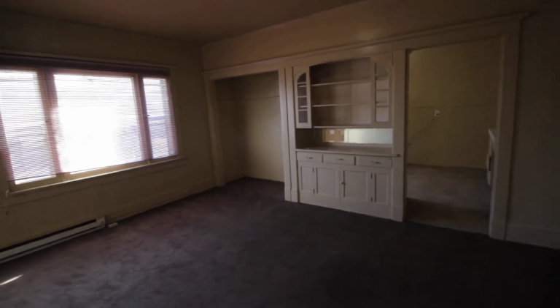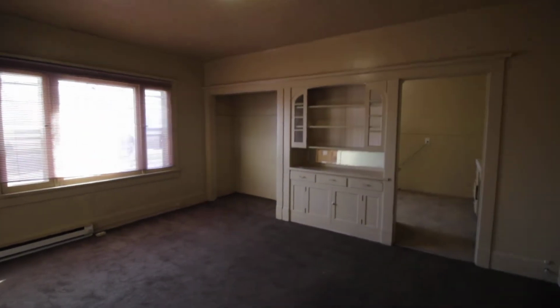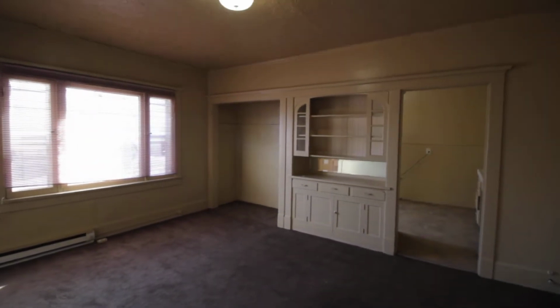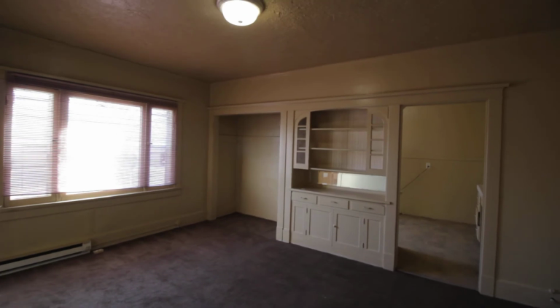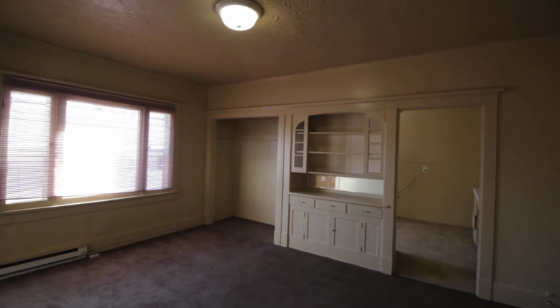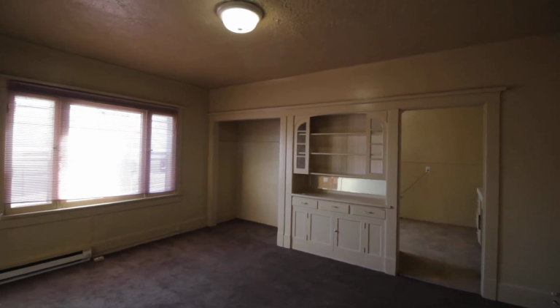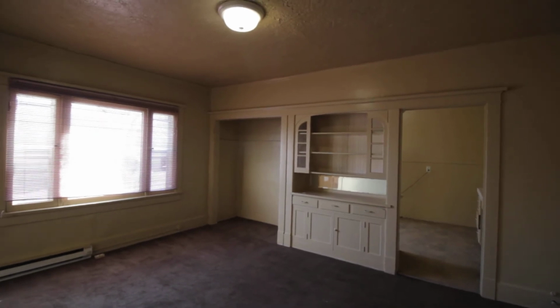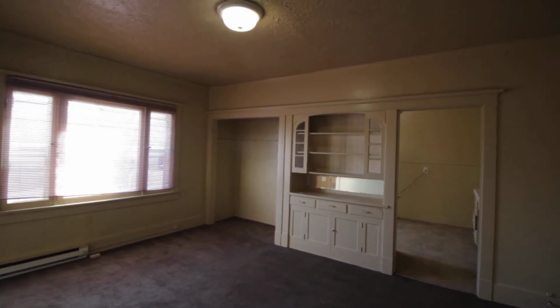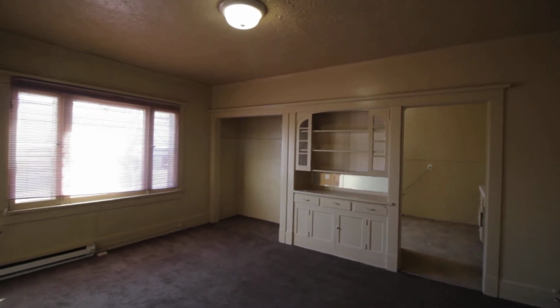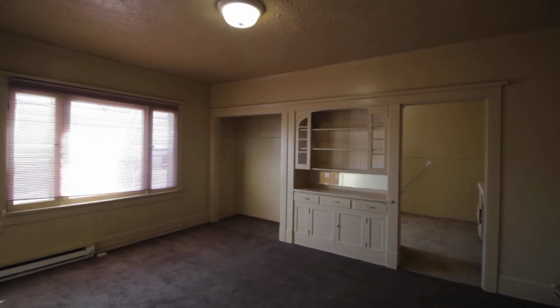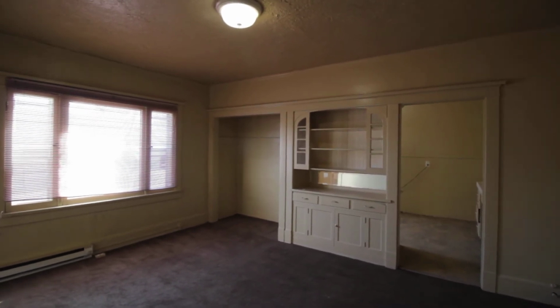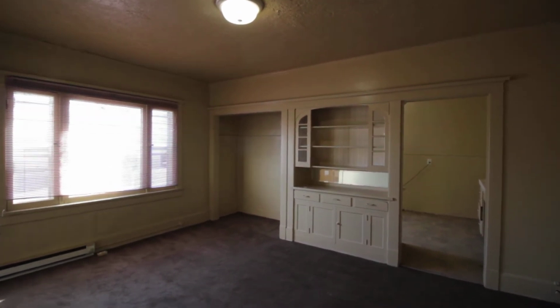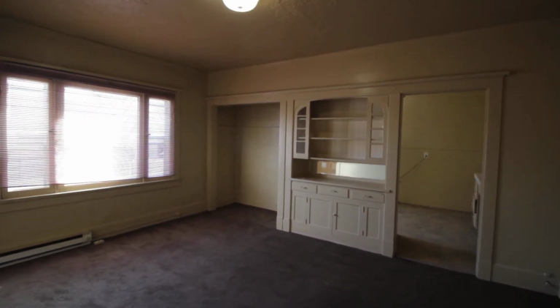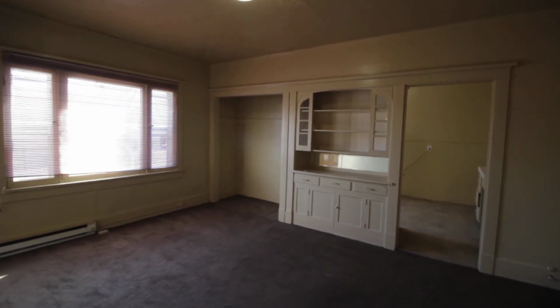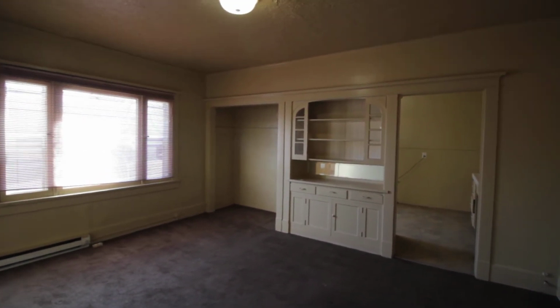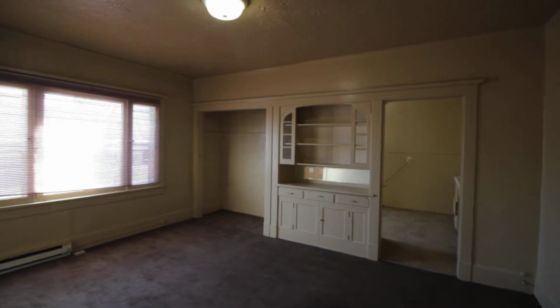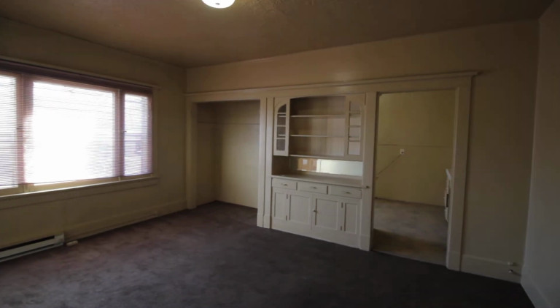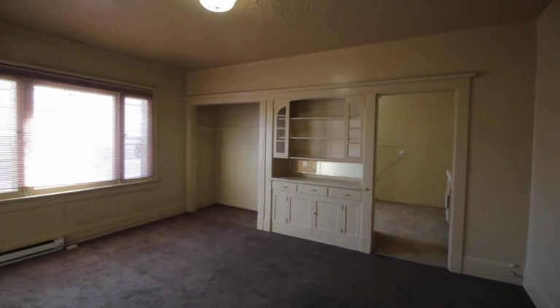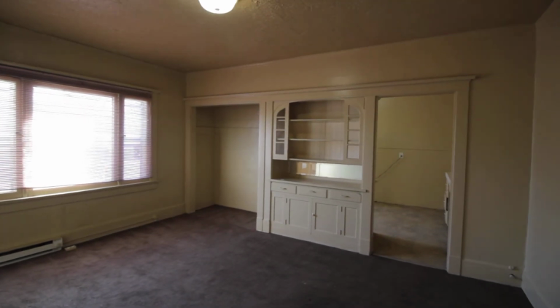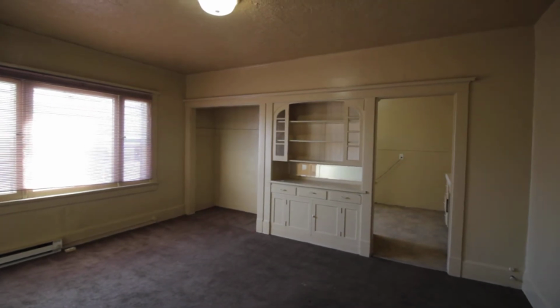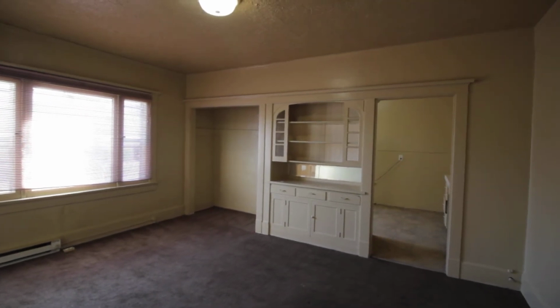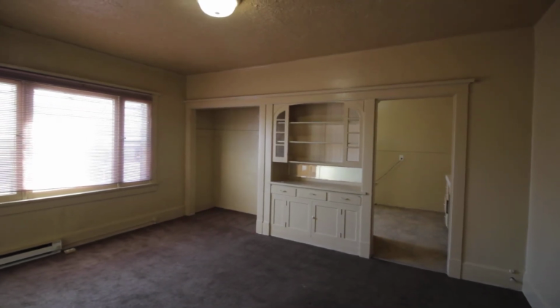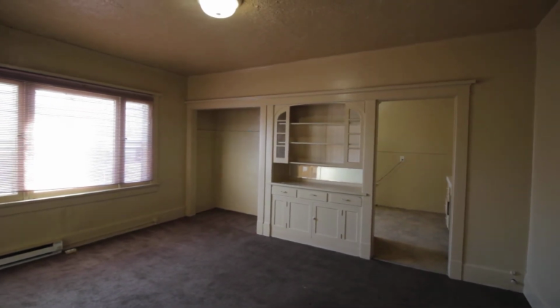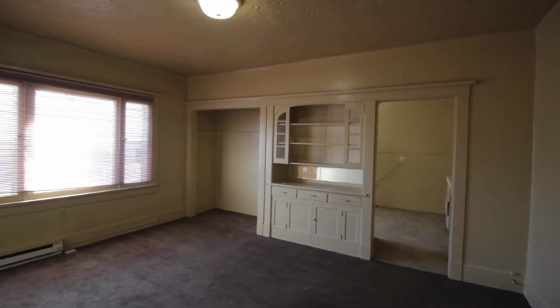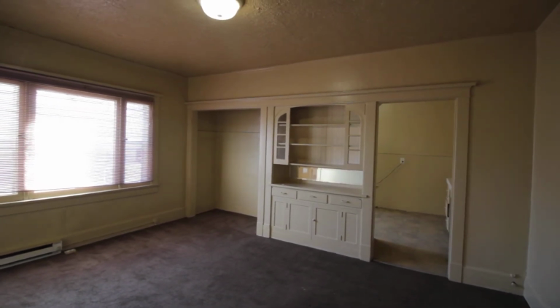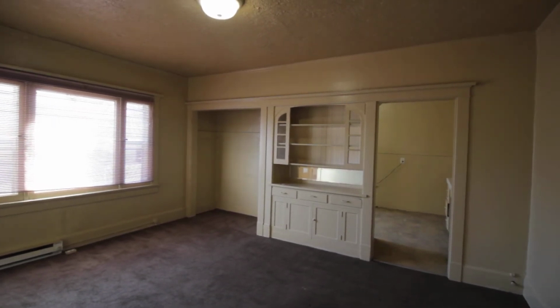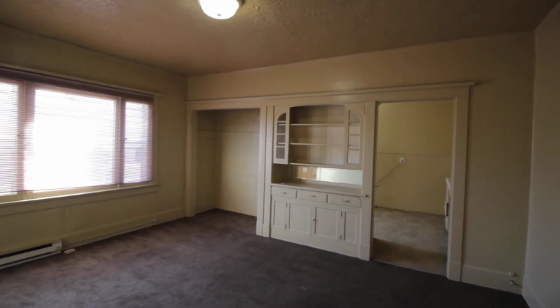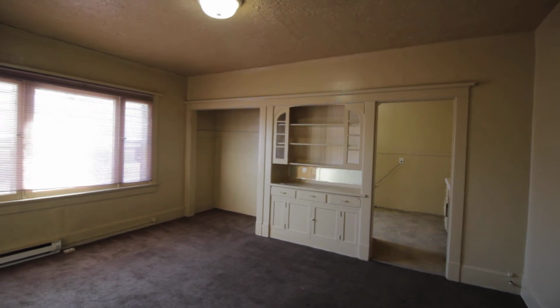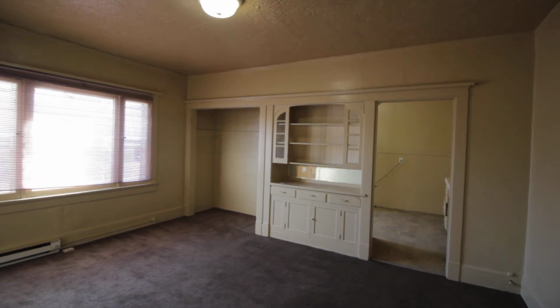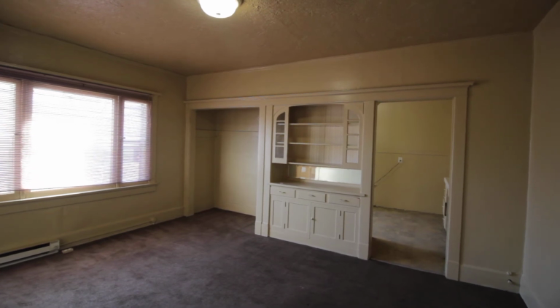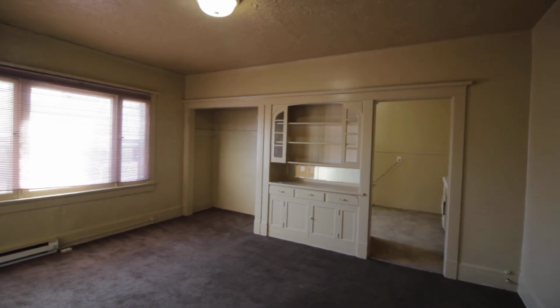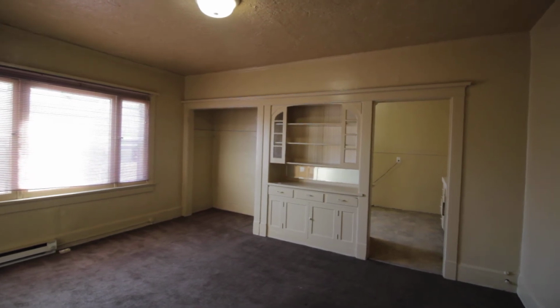And this concludes our virtual tour of 488 D Street, apartment number six here in Idaho Falls. If you're interested in this or any other properties from Jacob Grant, please call 208-522-3138 or visit us on the web at JacobGrant.com.